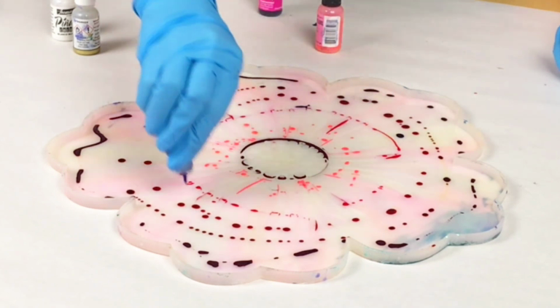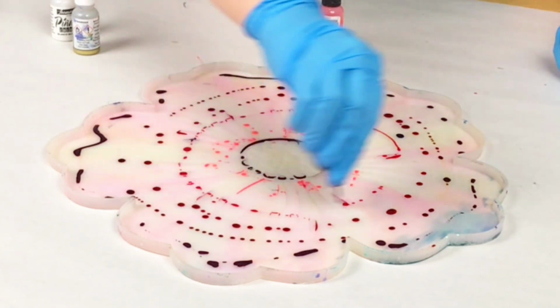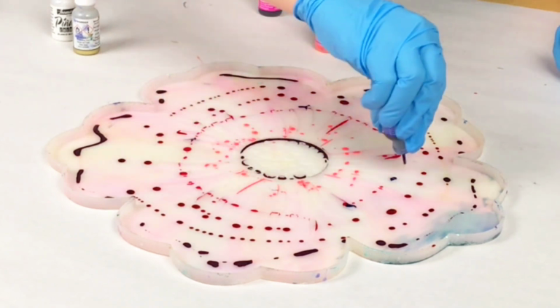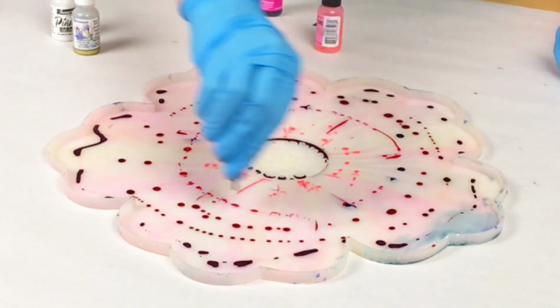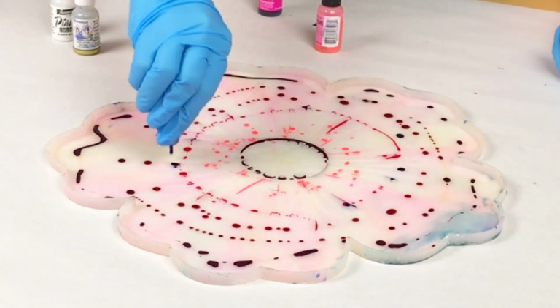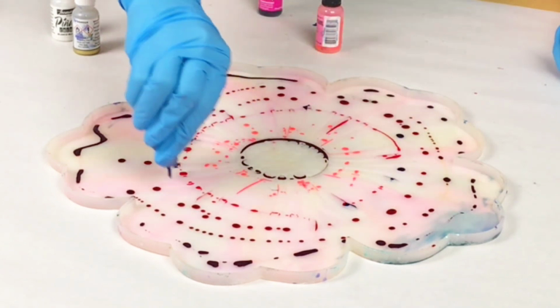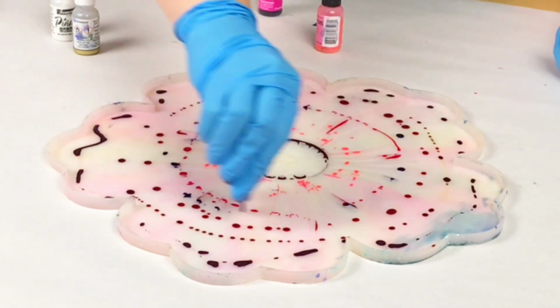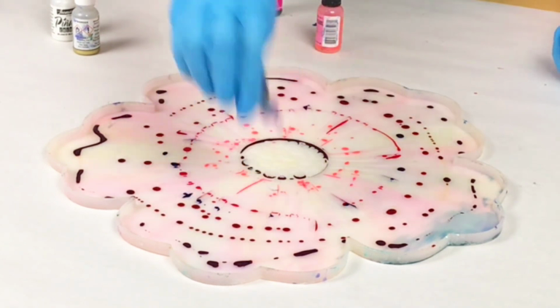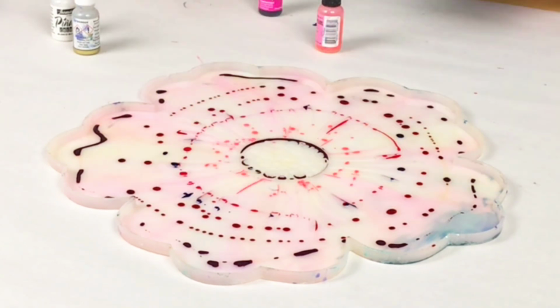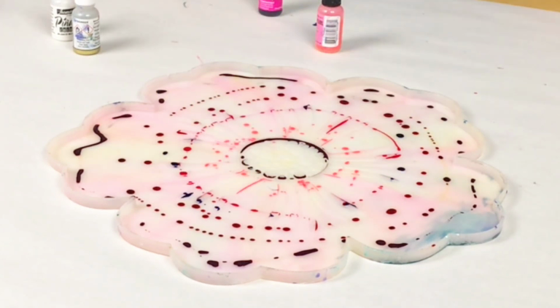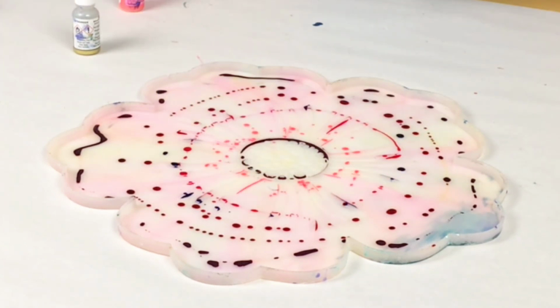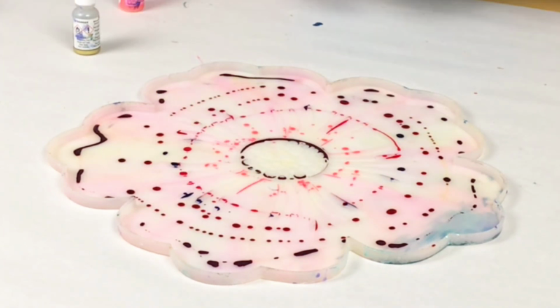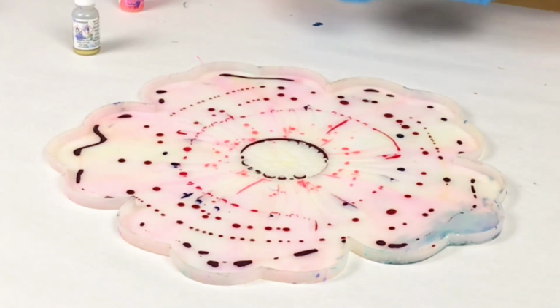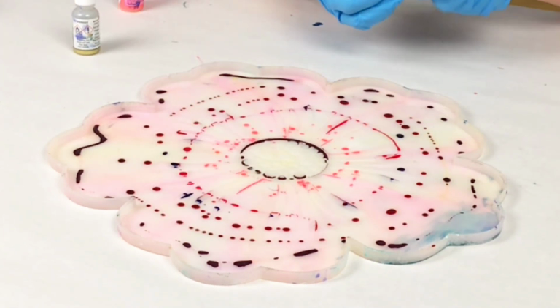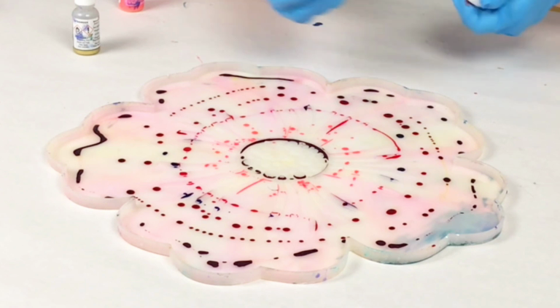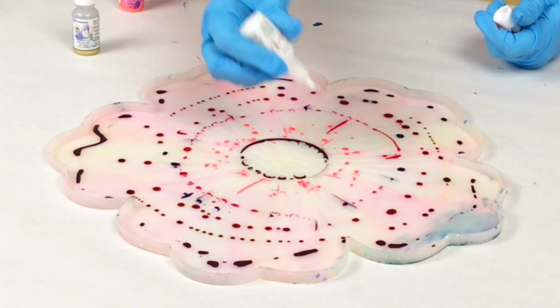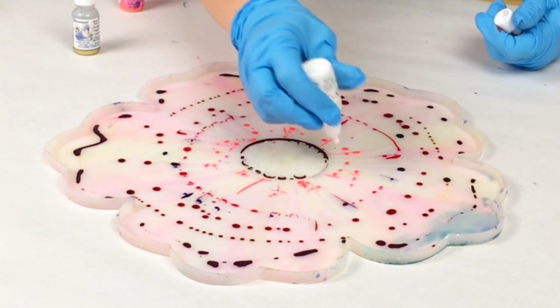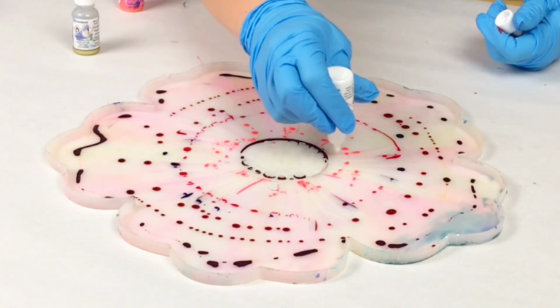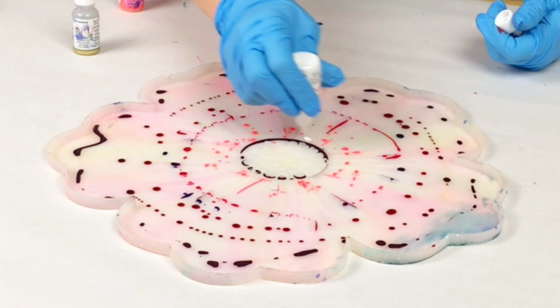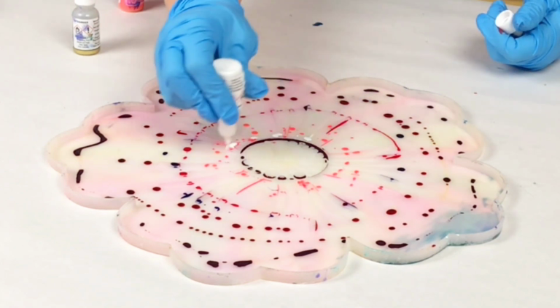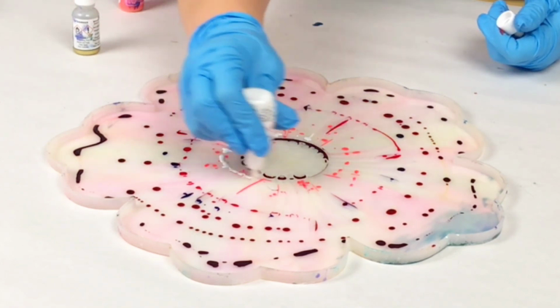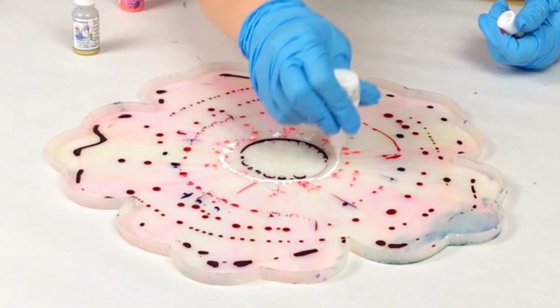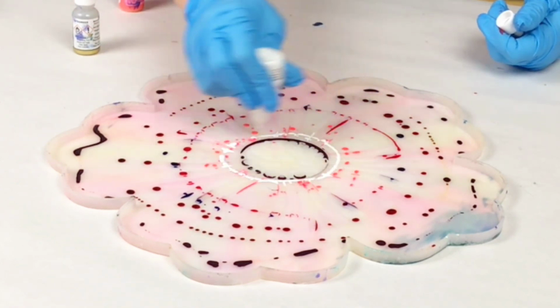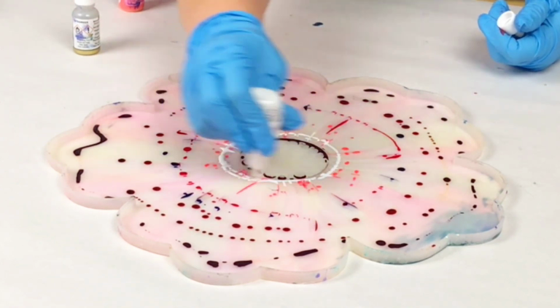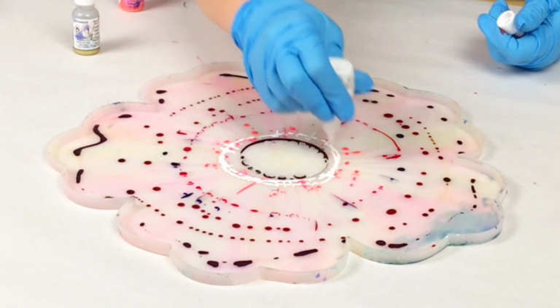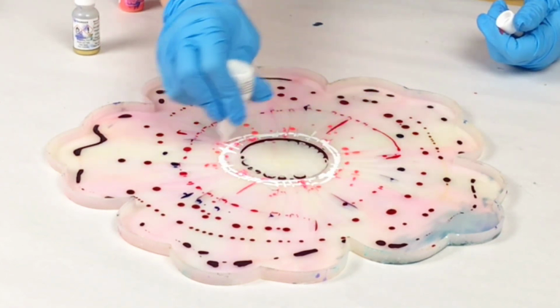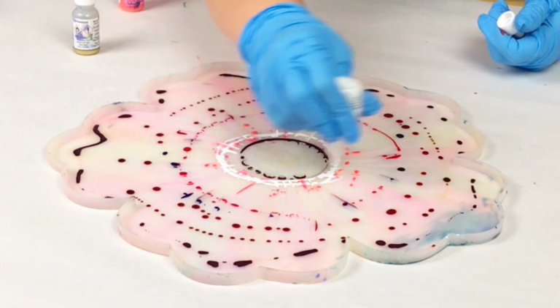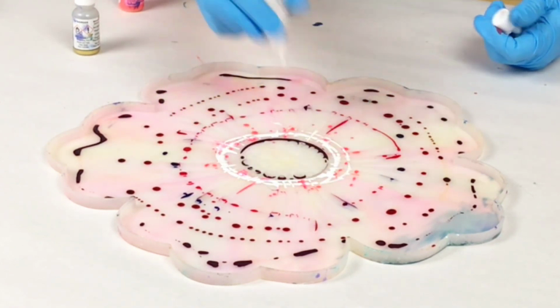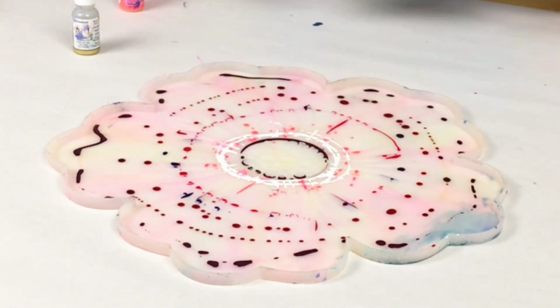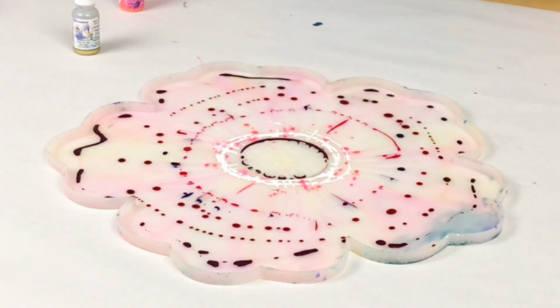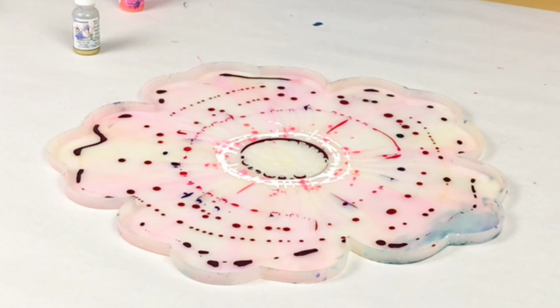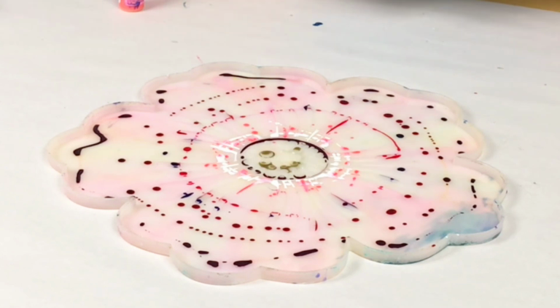I wanted to go with primarily warmer colors, so I'm using reds and pinks, and I added just a little bit of blue to have kind of a pop of color, and then the white and gold.